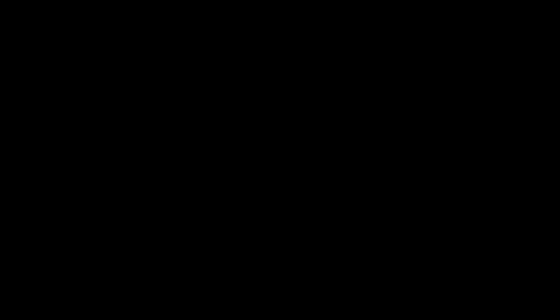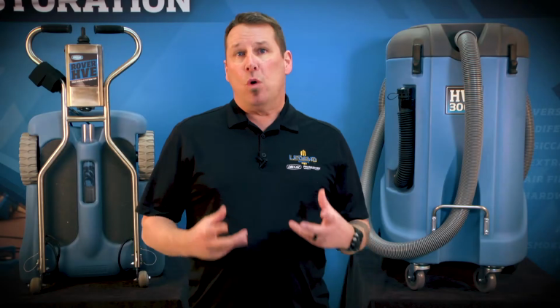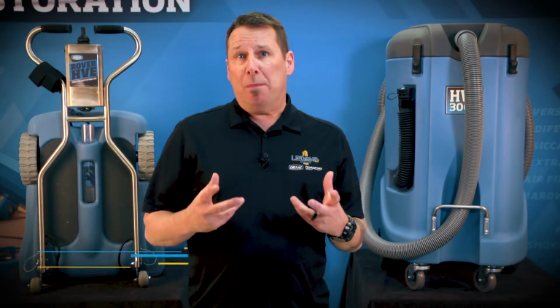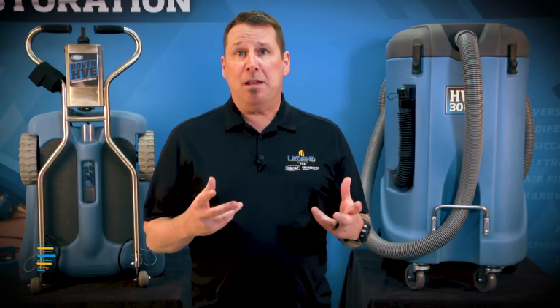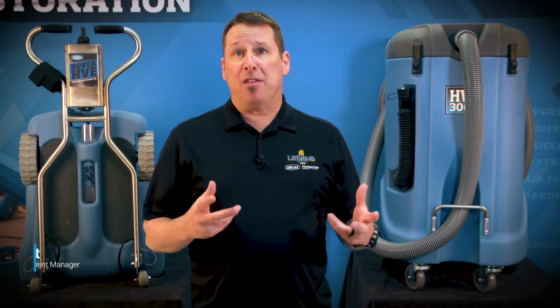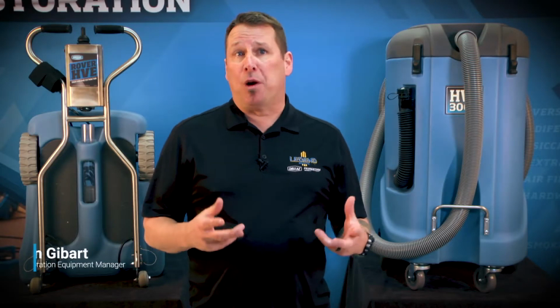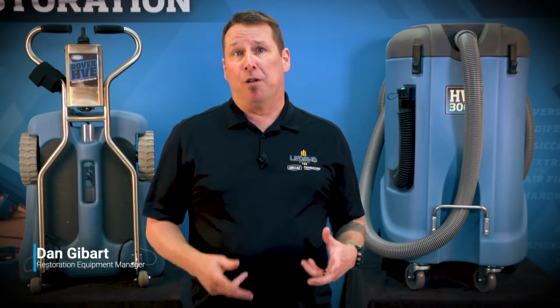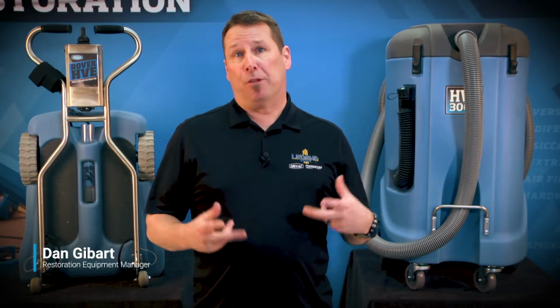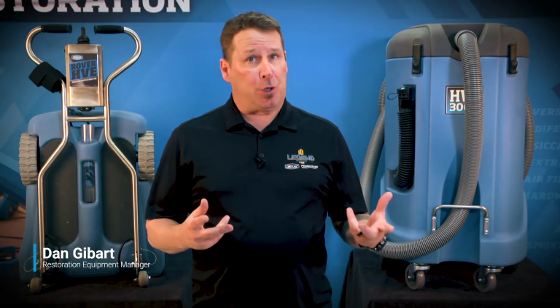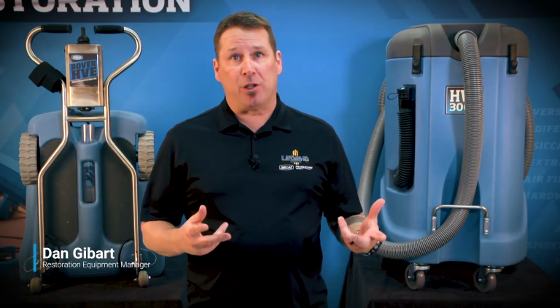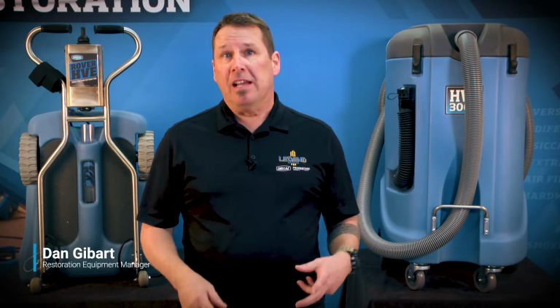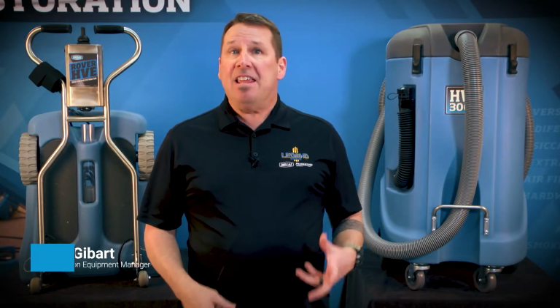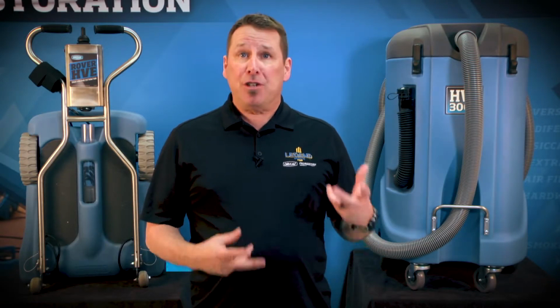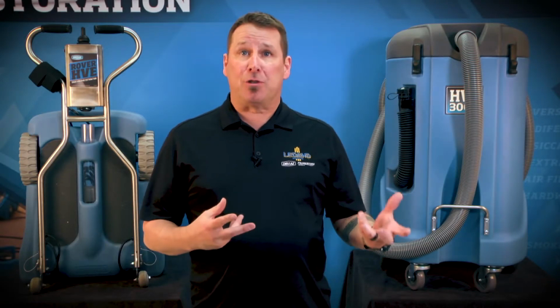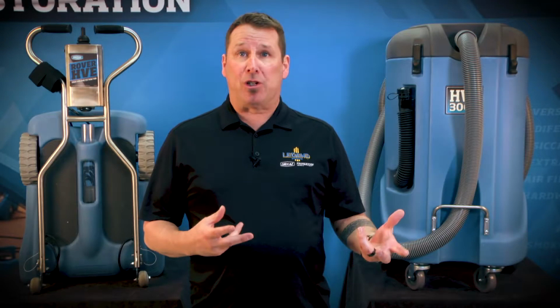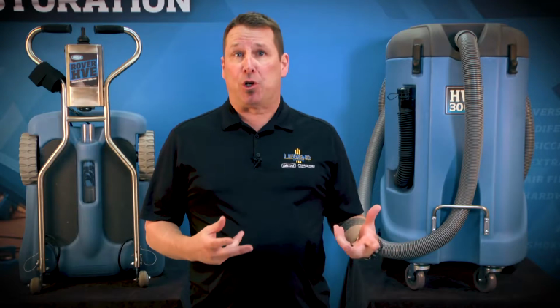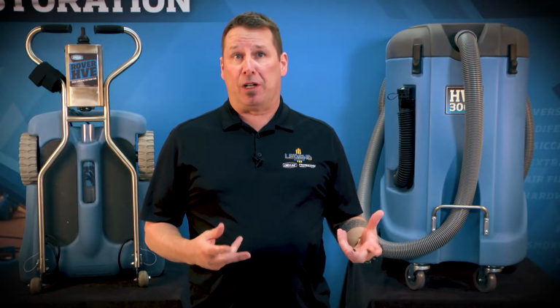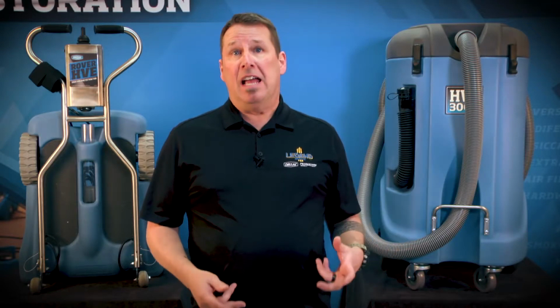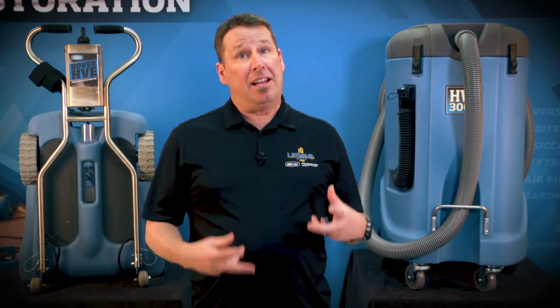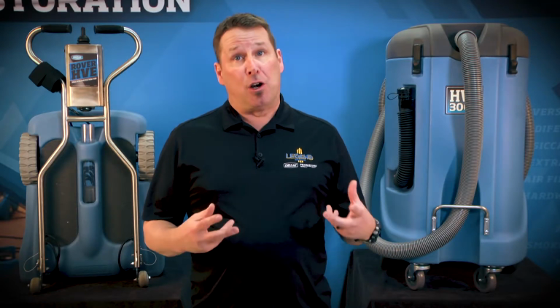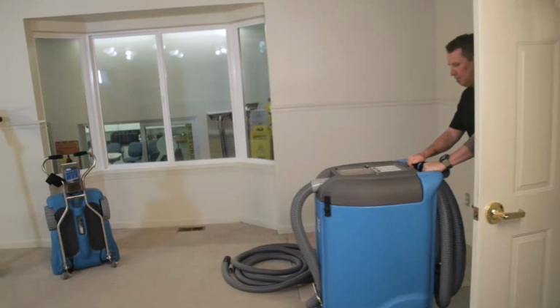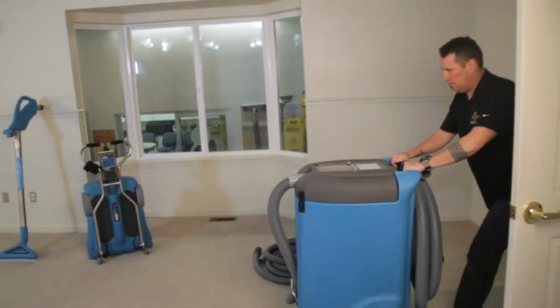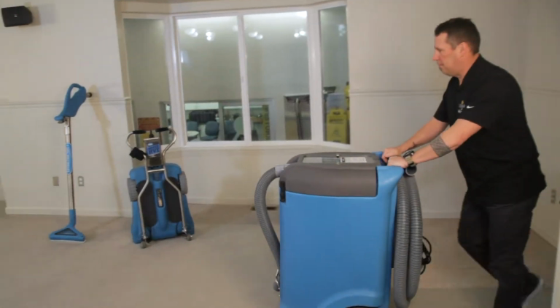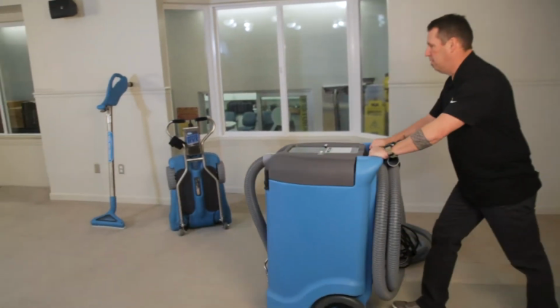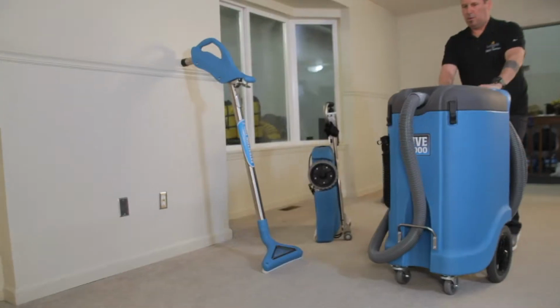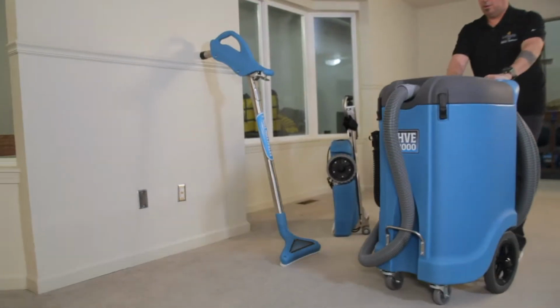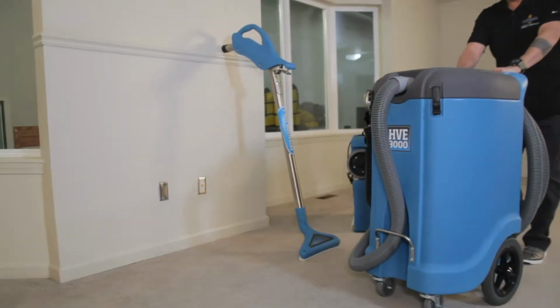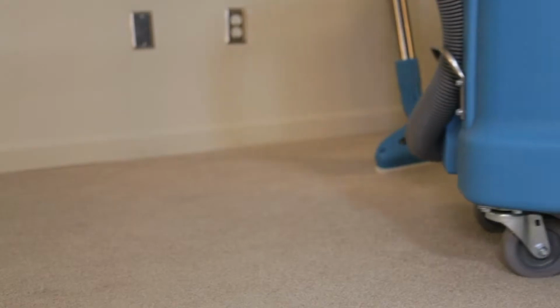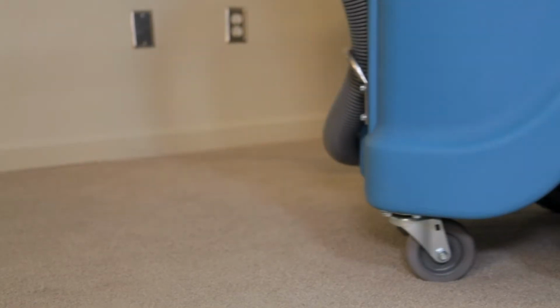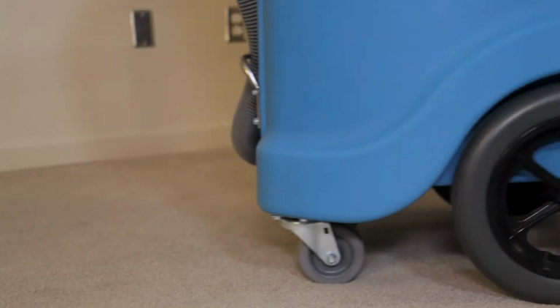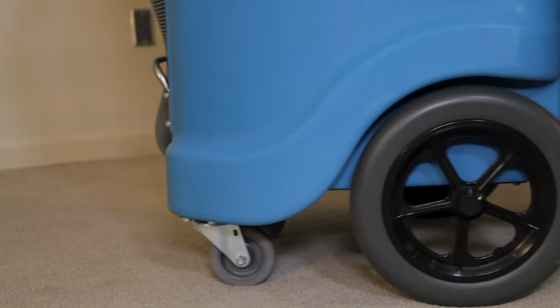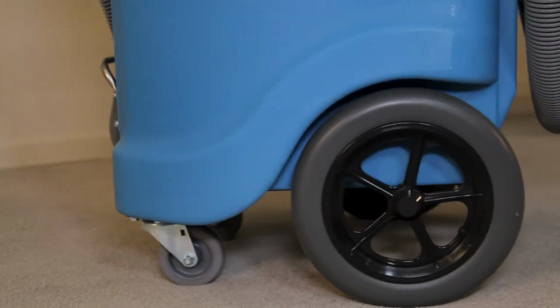When you get paid by the square foot for flood extraction, efficient extraction is critical and it starts with the equipment engineered with restorers' specific needs in mind.